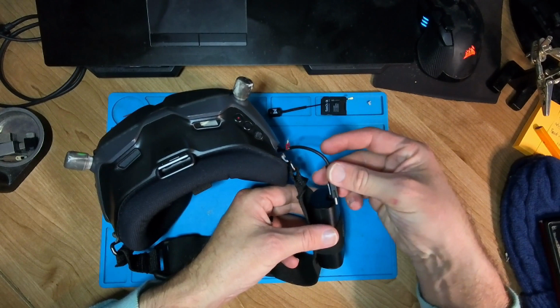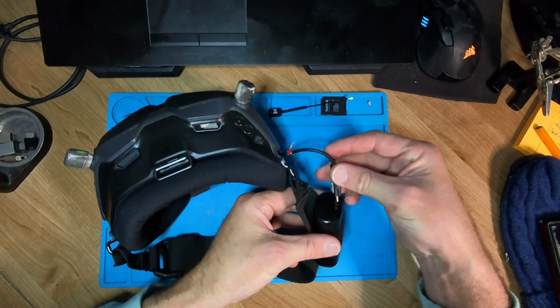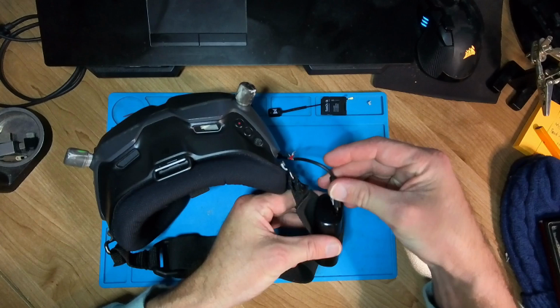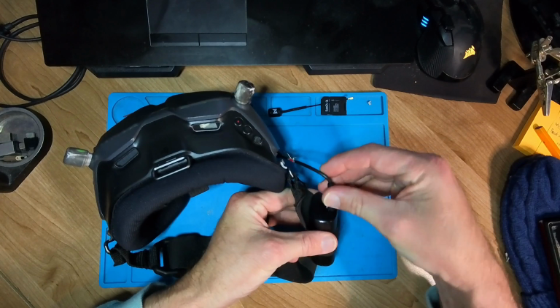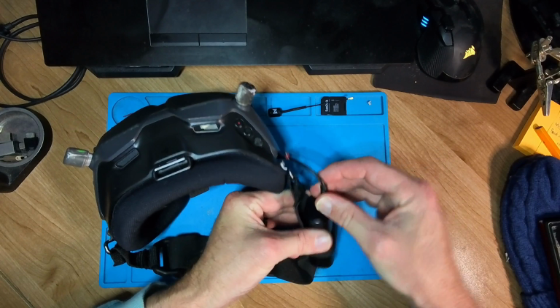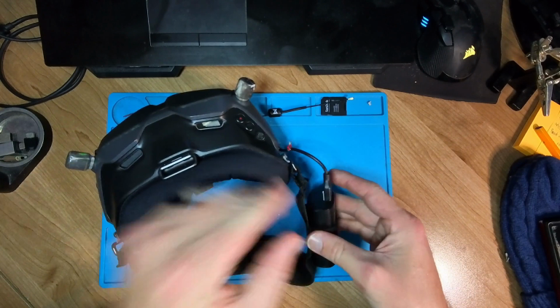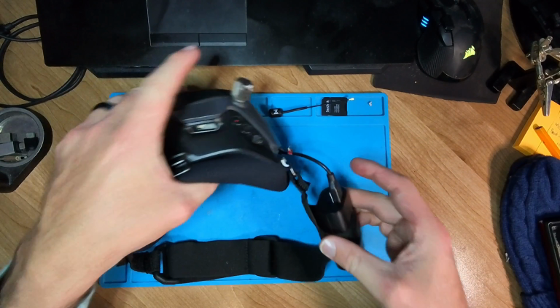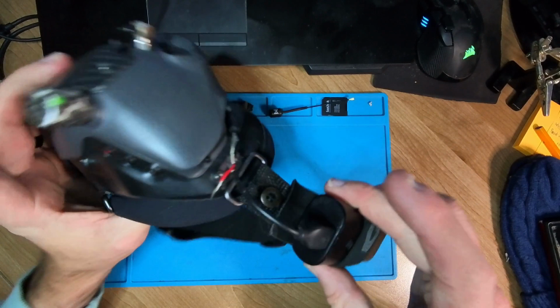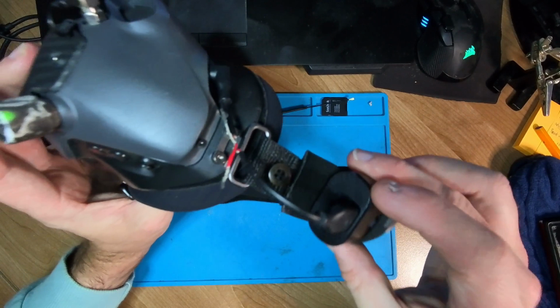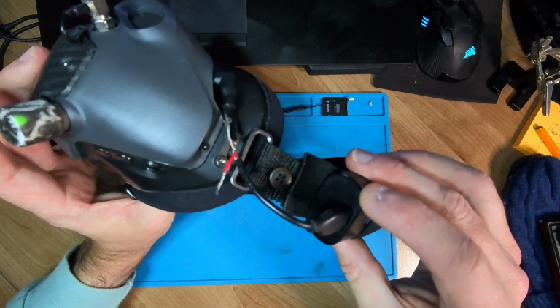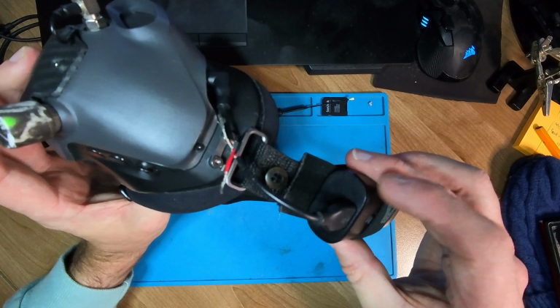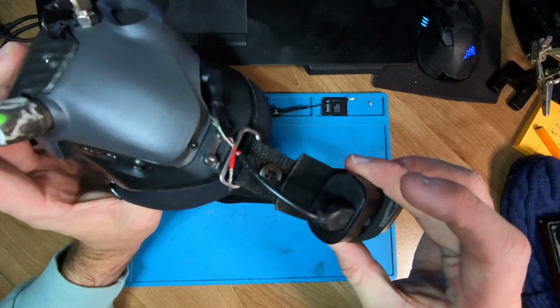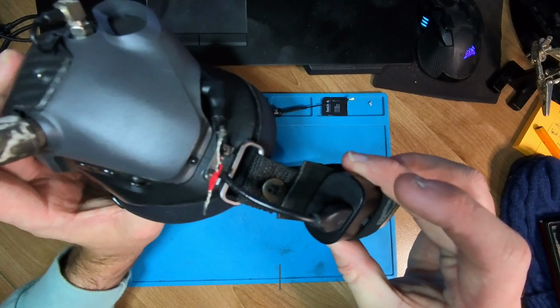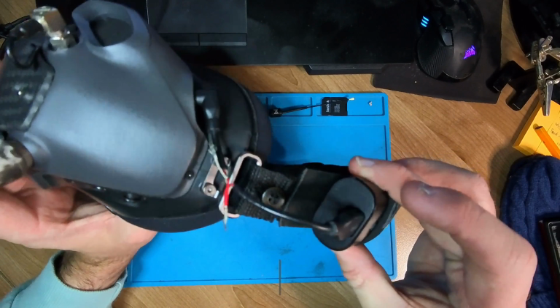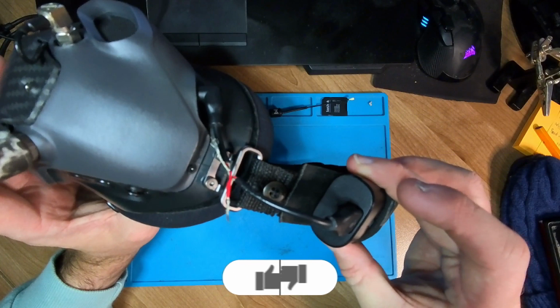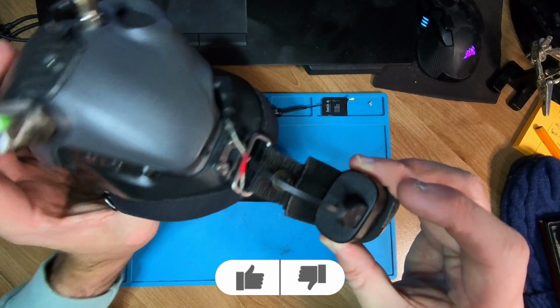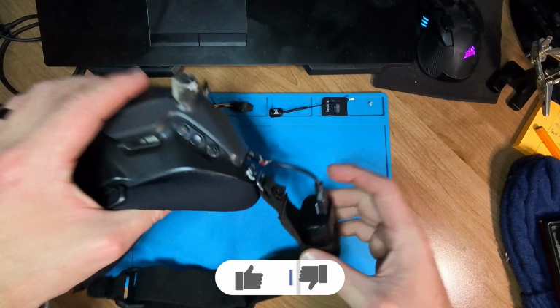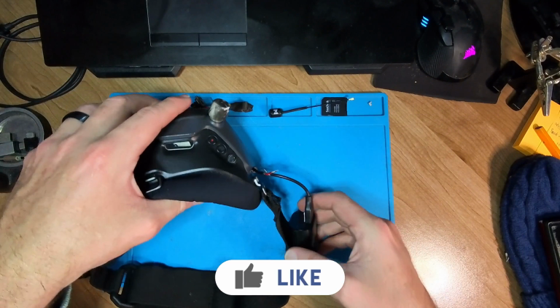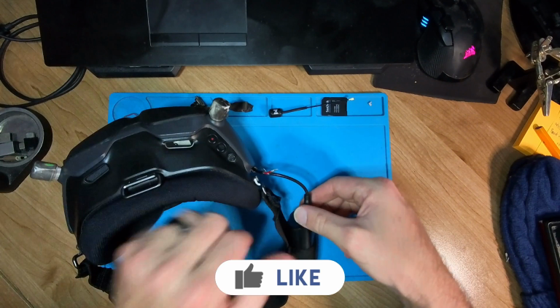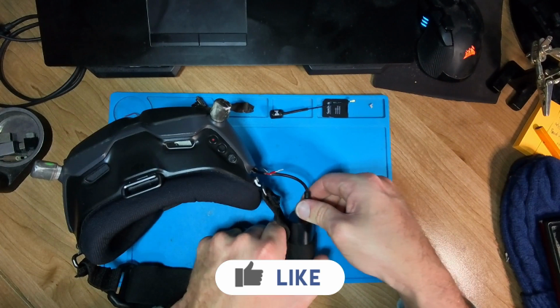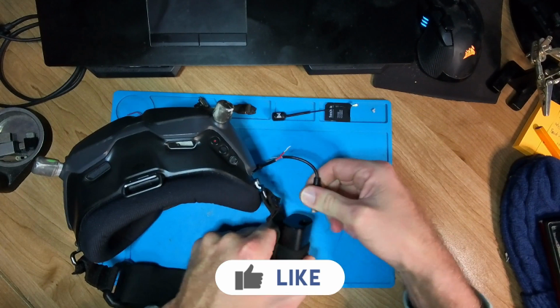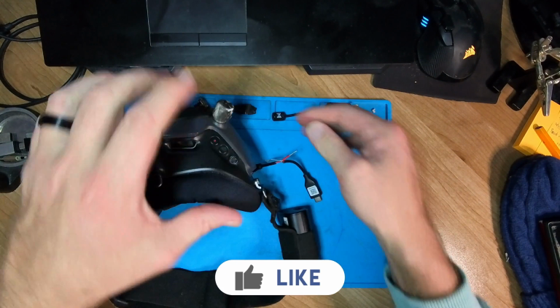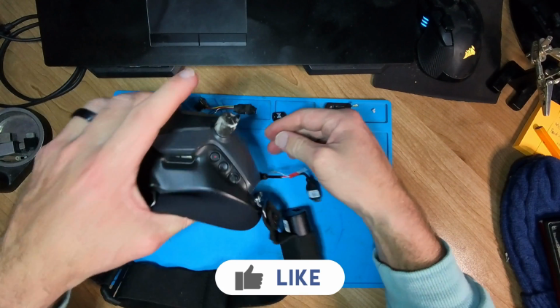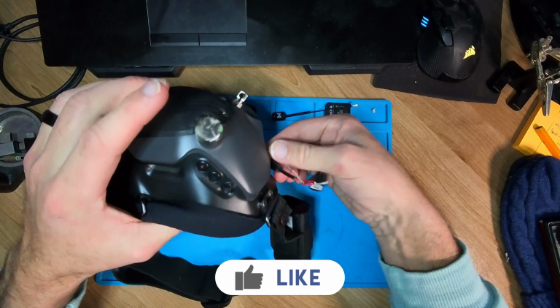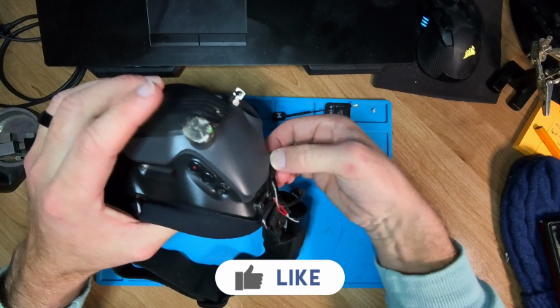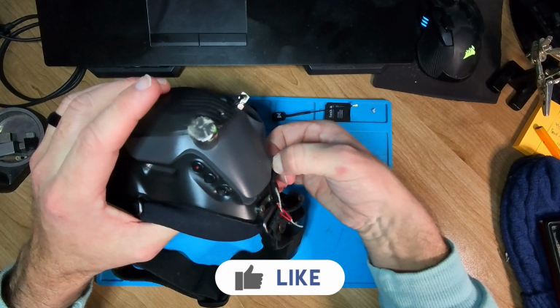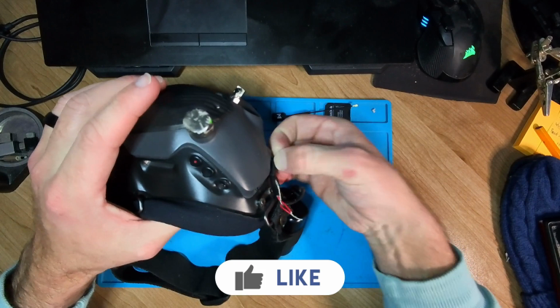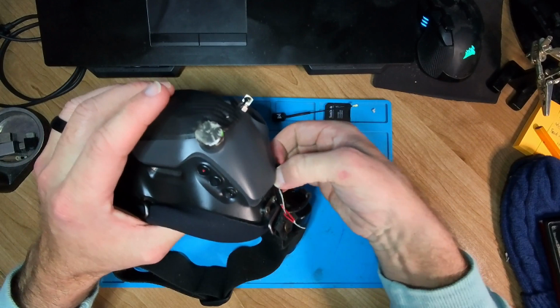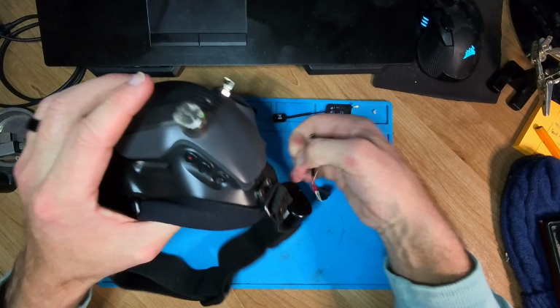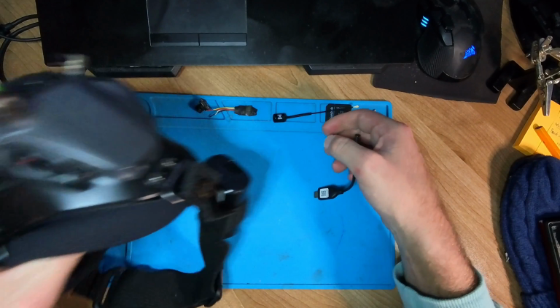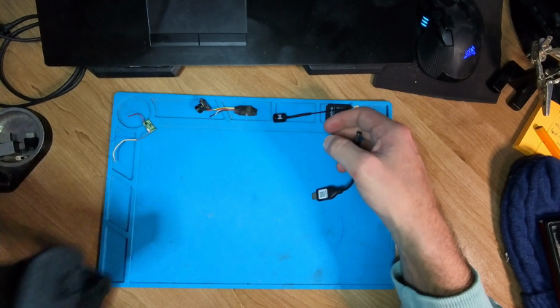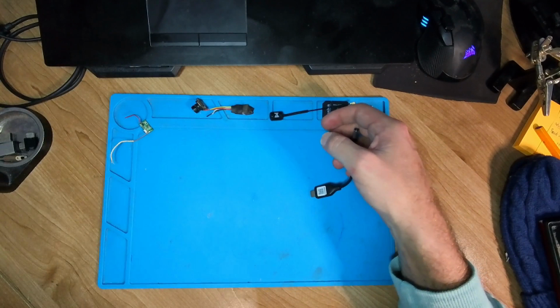As you guys can see over here, I have enough slack from my goggles to my little cable over there. So the plan is to just neaten up this little cable.